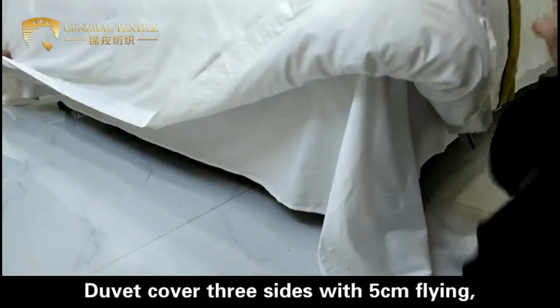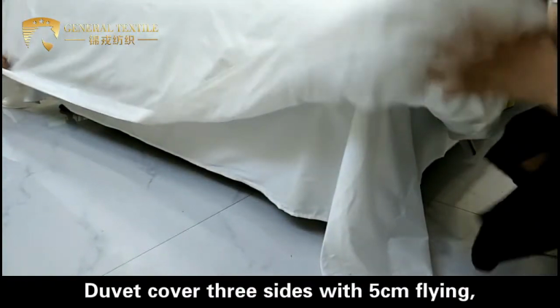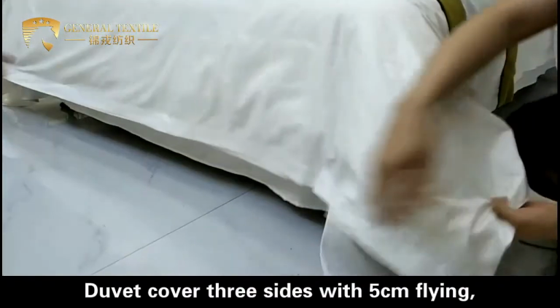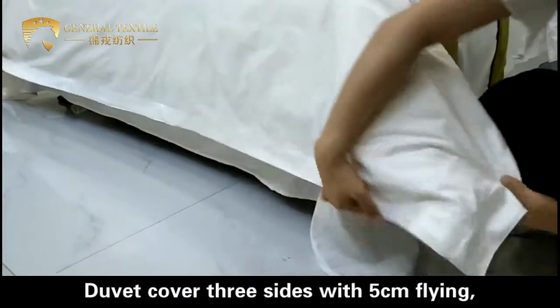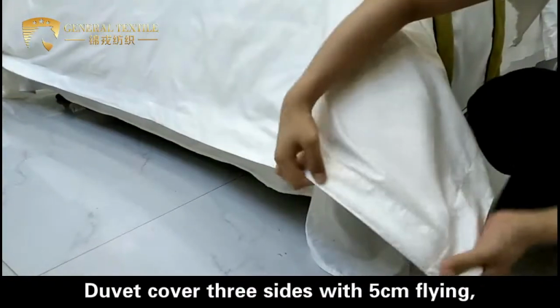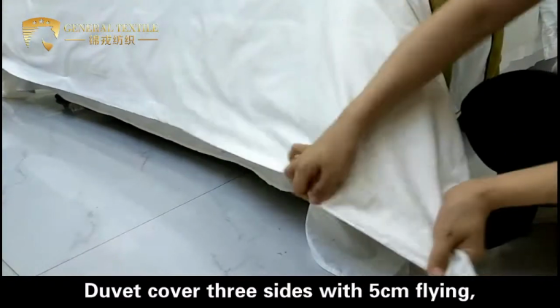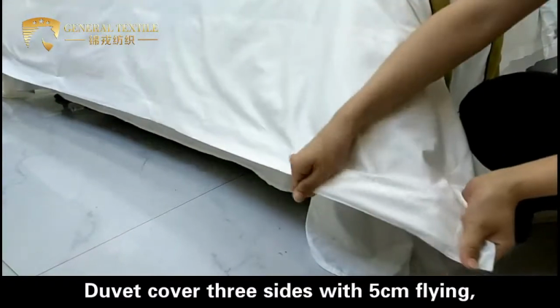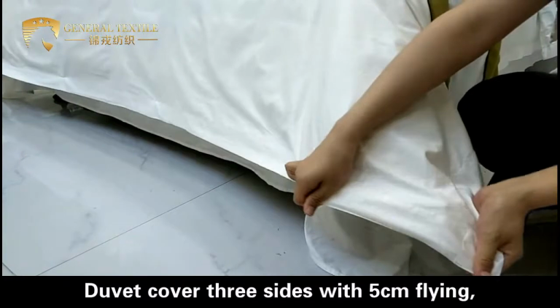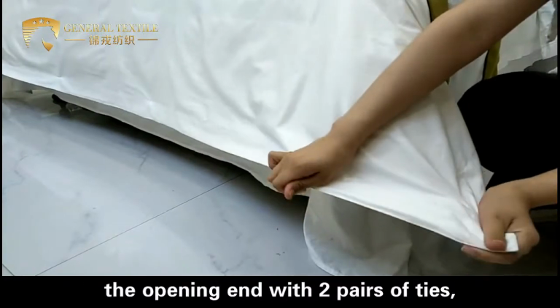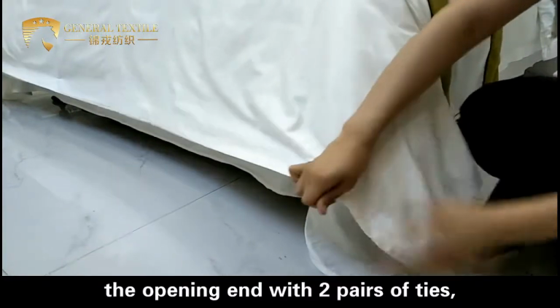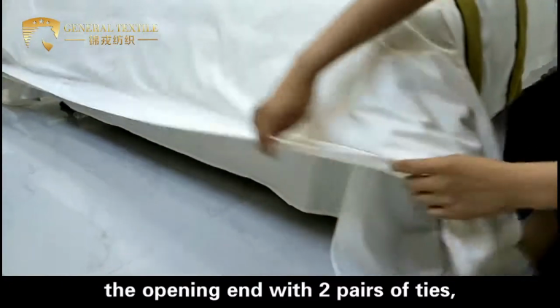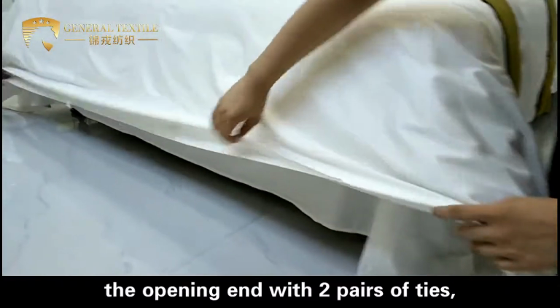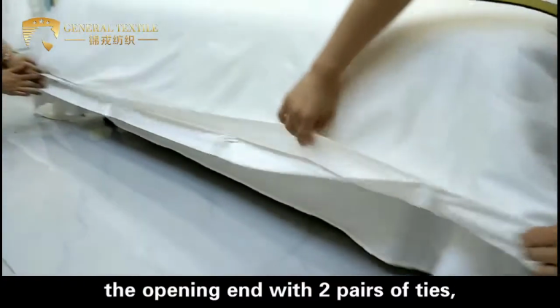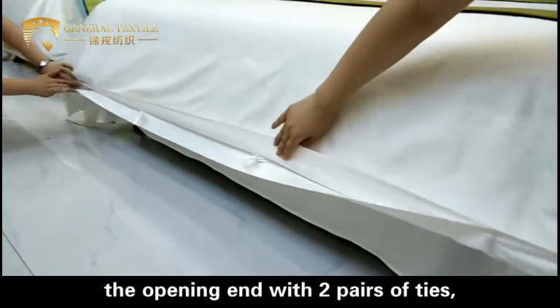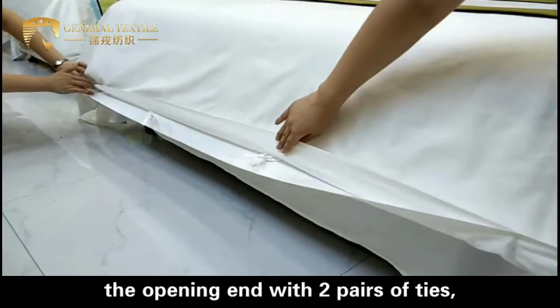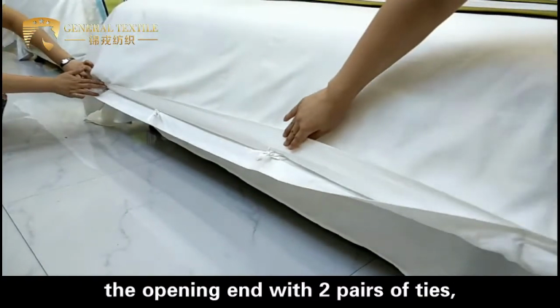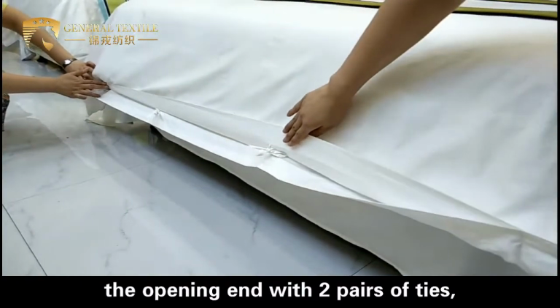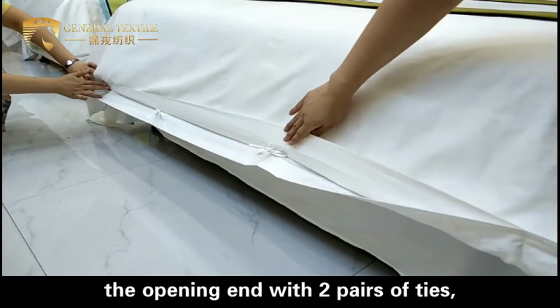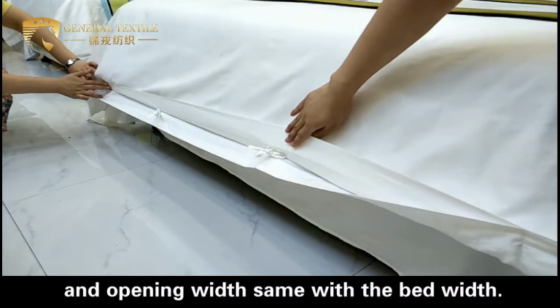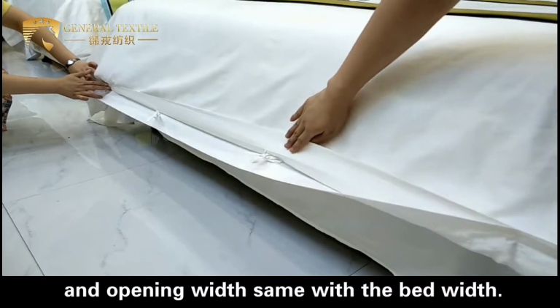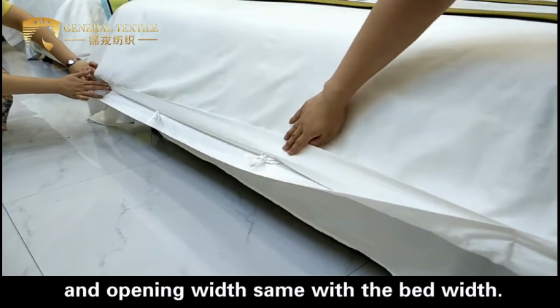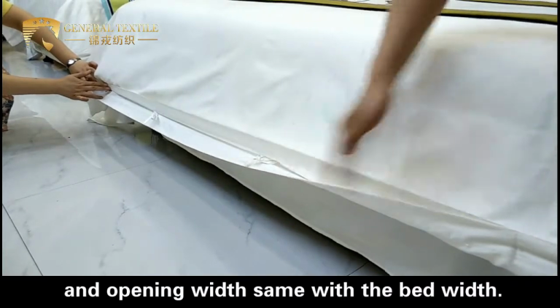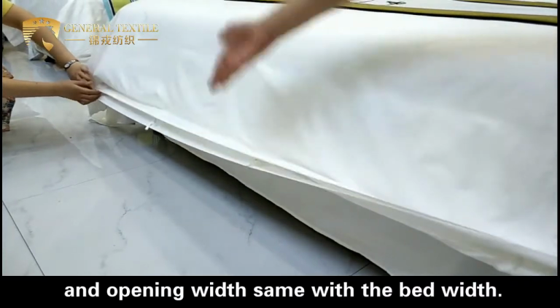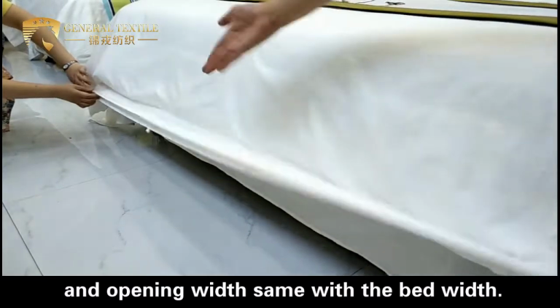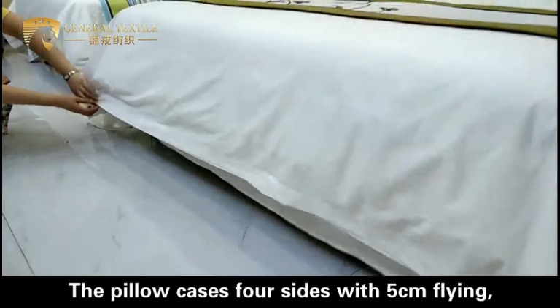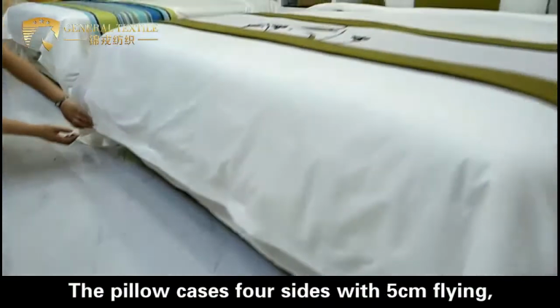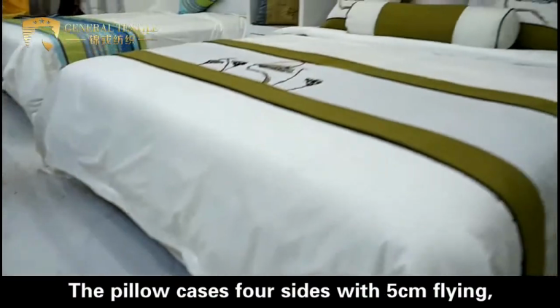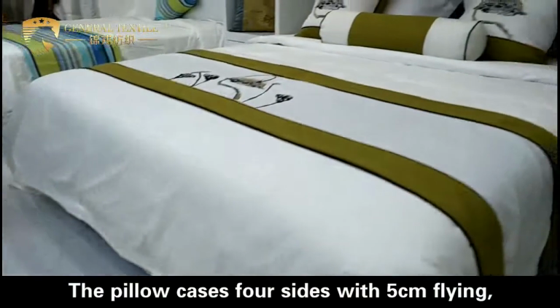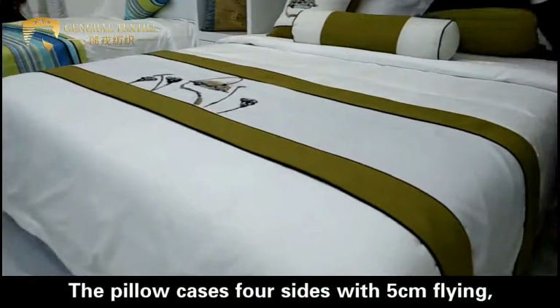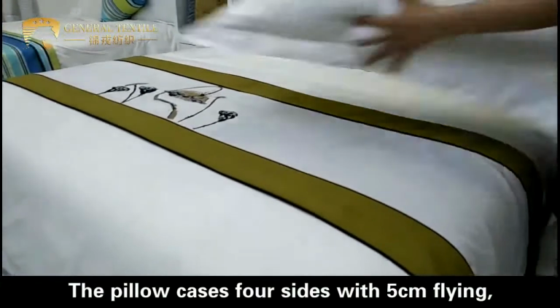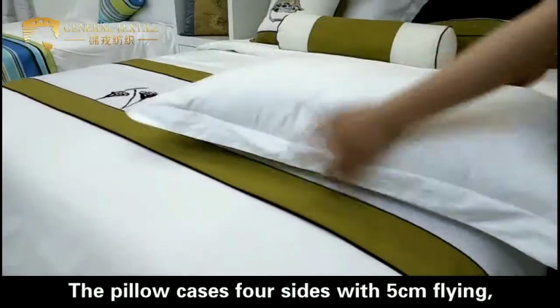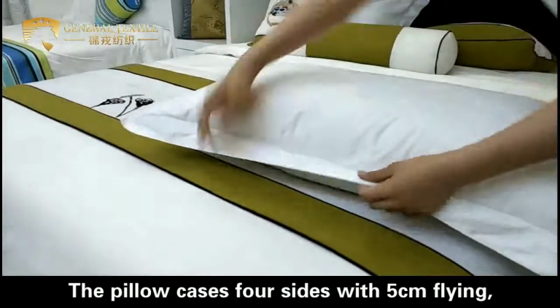The duvet cover comes in 3 sizes with 5 cm length, and the opening end has 2 pieces. The opening width is the same as the bed width. The pillowcase is available in 4 sizes with 5 cm length.